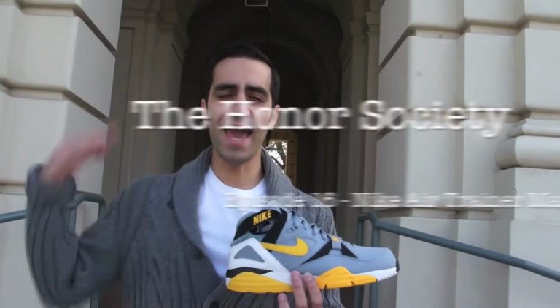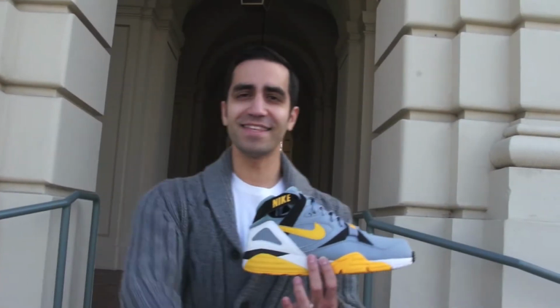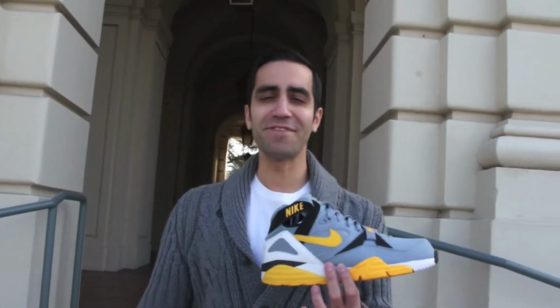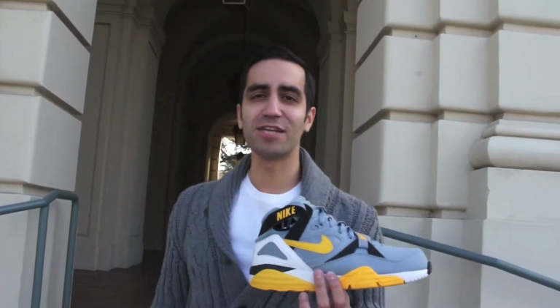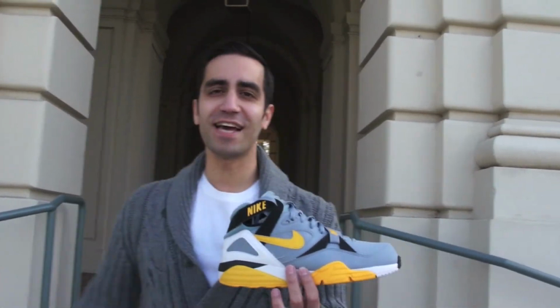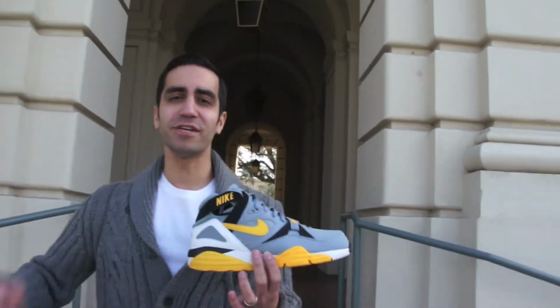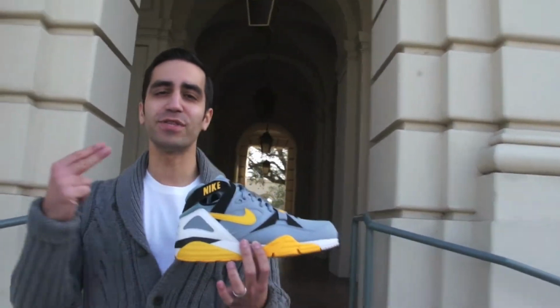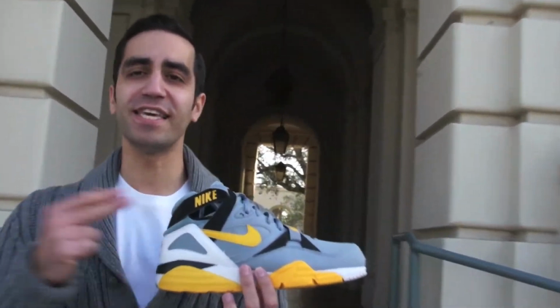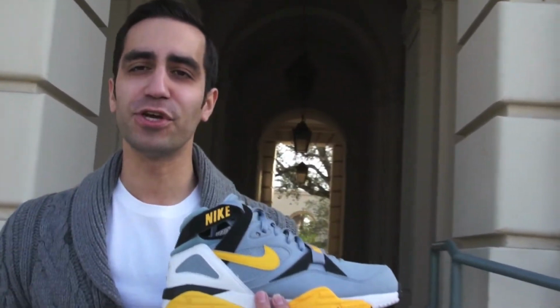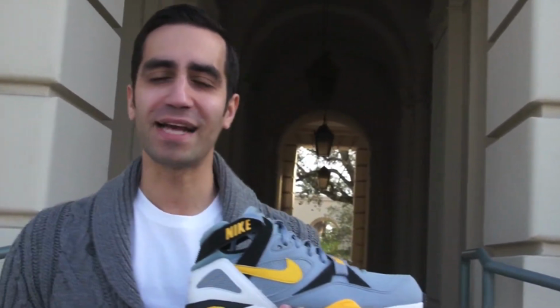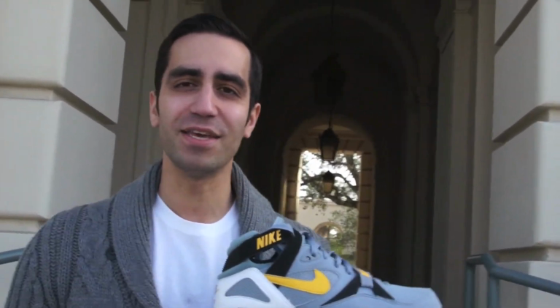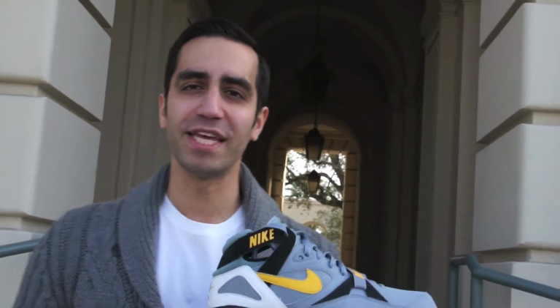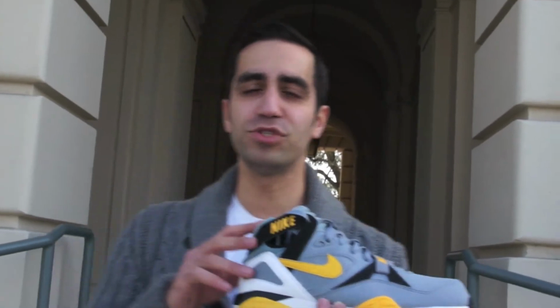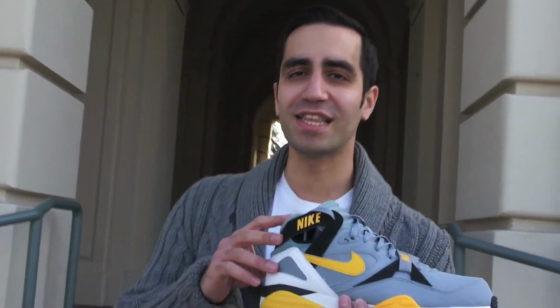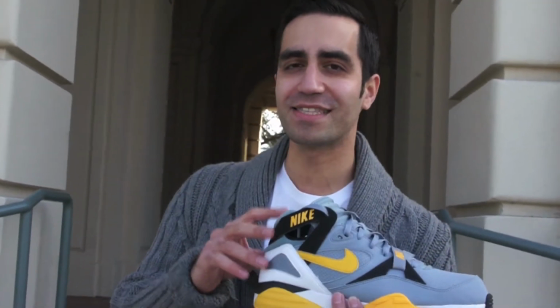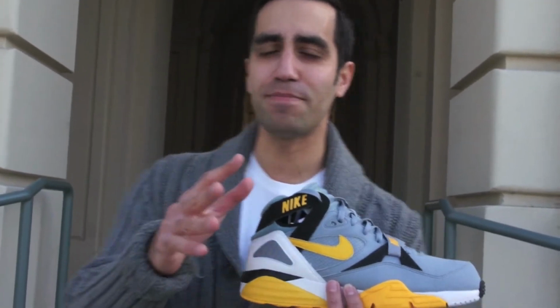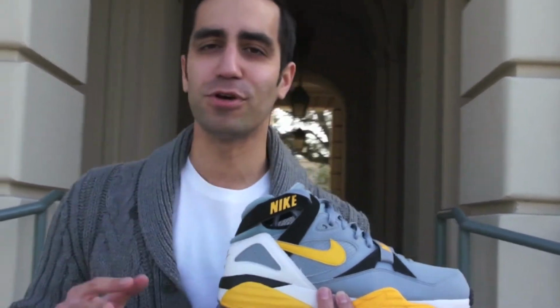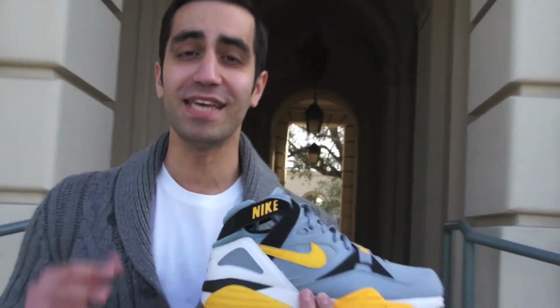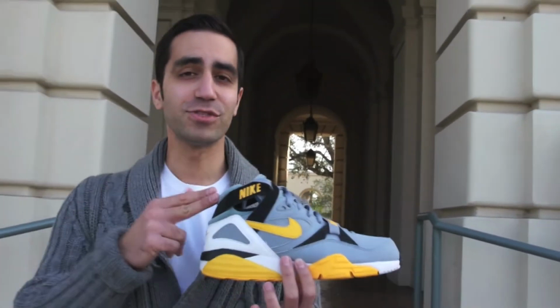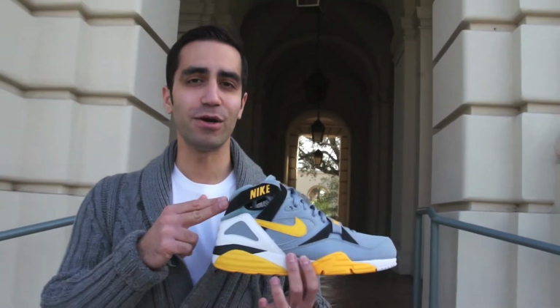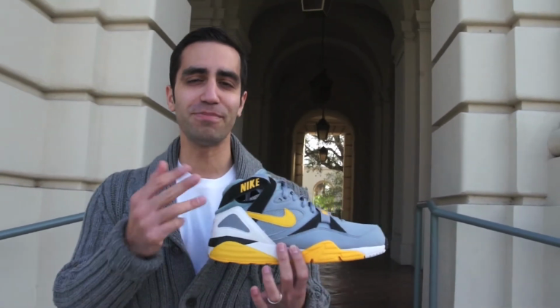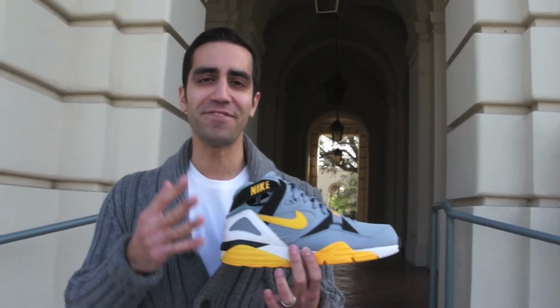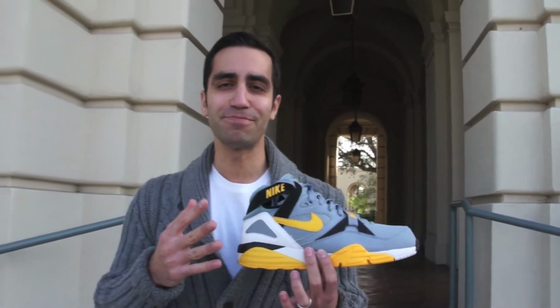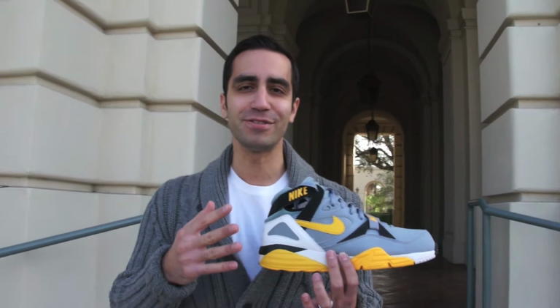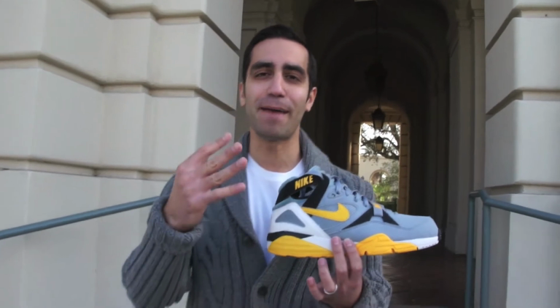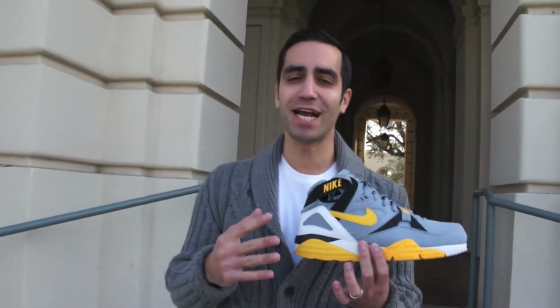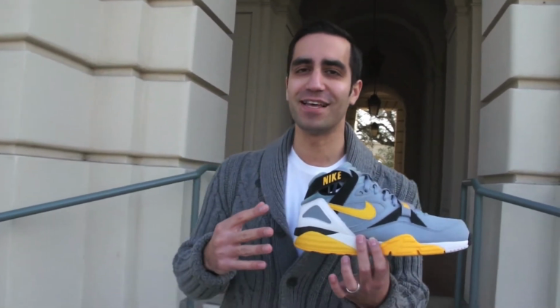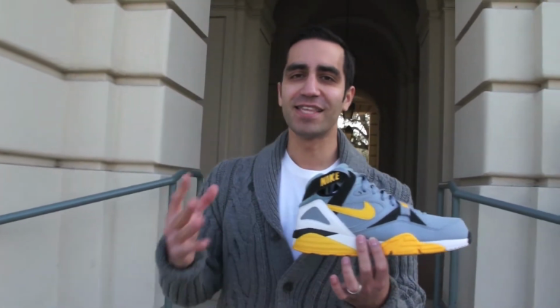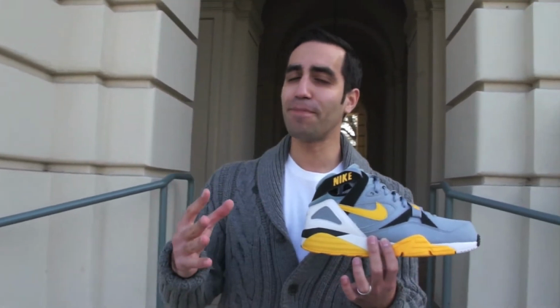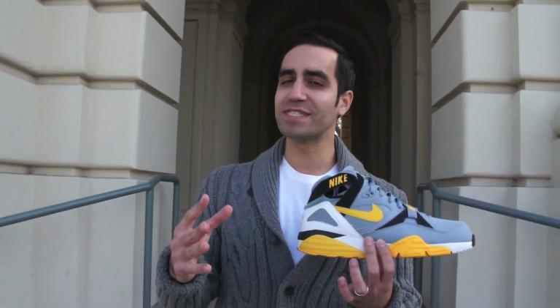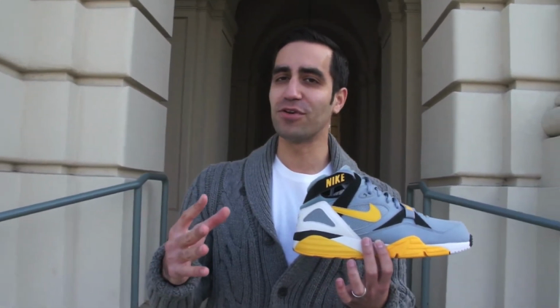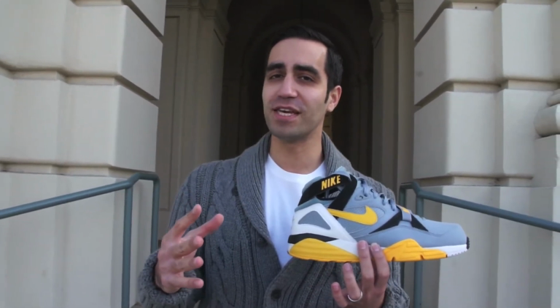Hey, this is Mickey for the Honor Society. We're here today with the Nike Air Trainer Max 91, an OG classic that many people don't see. This one ain't OG, but definitely is bringing you some of that Bo Jackson love that a lot of people have slept on over the years.